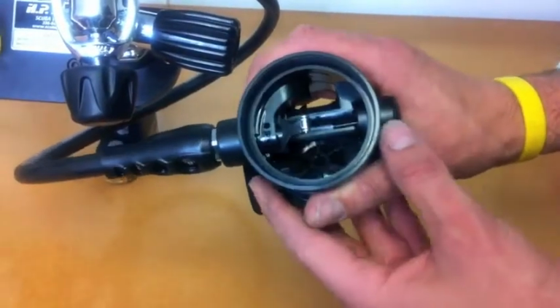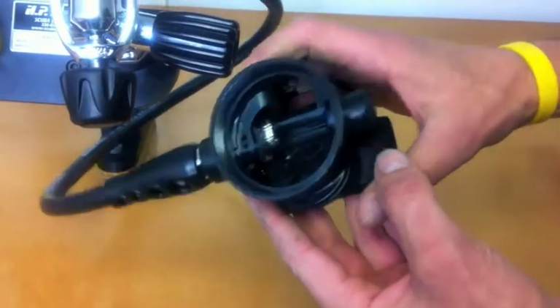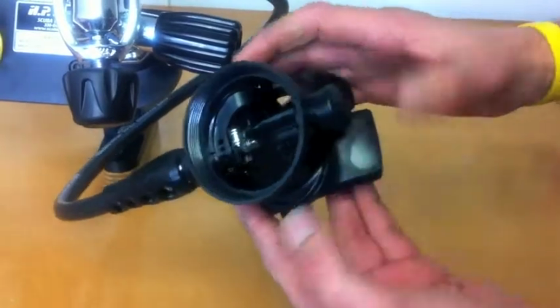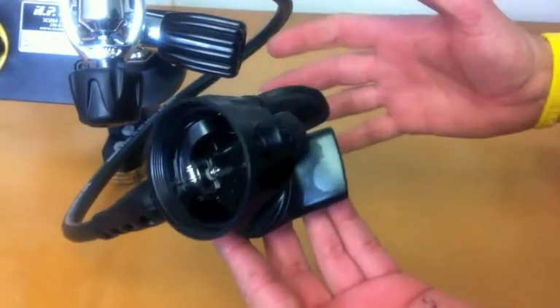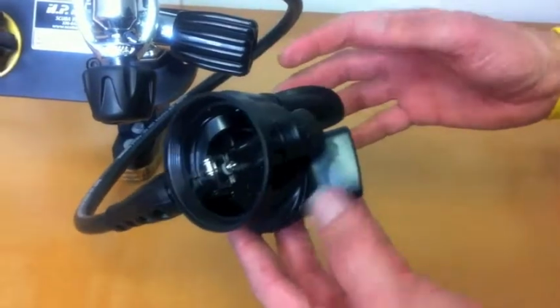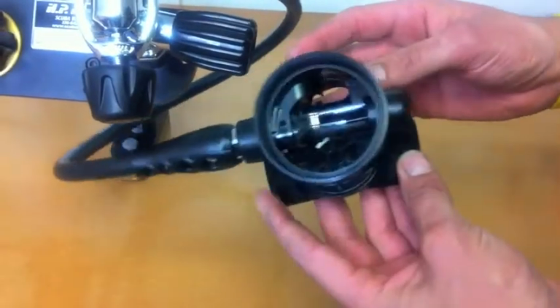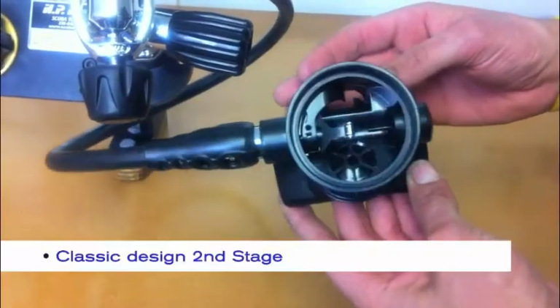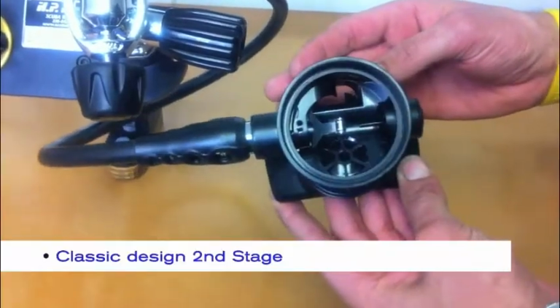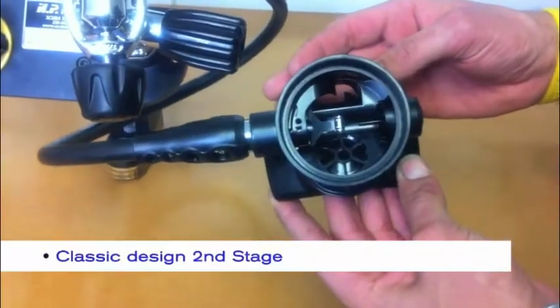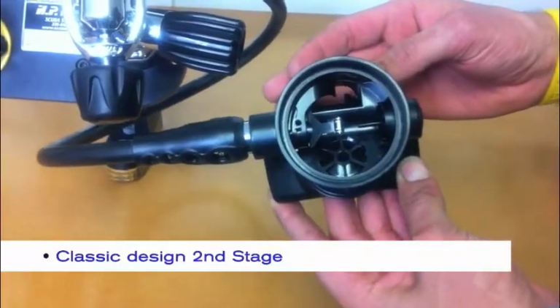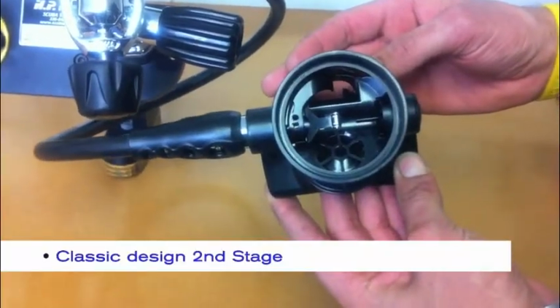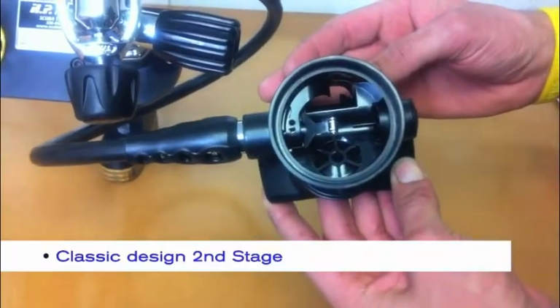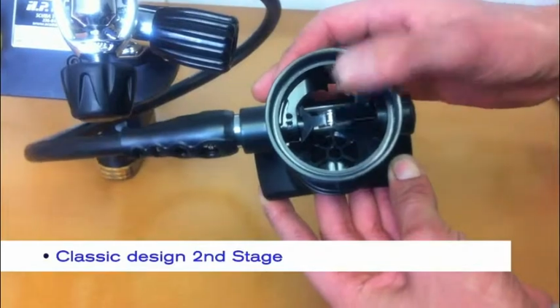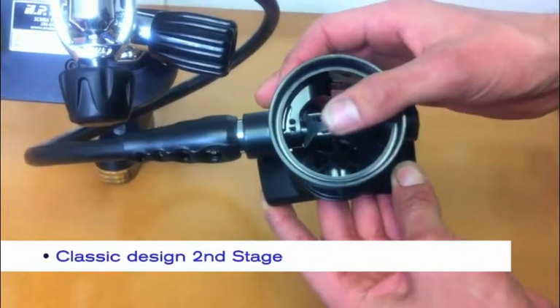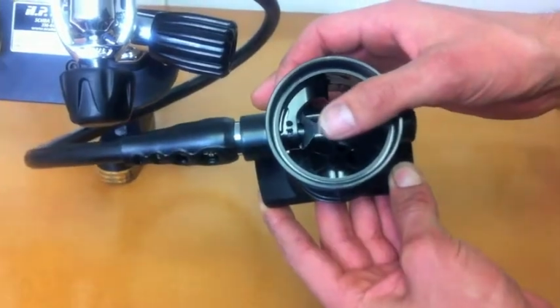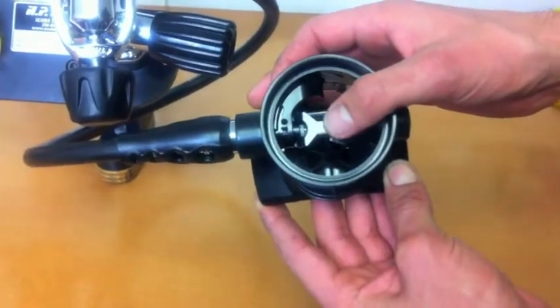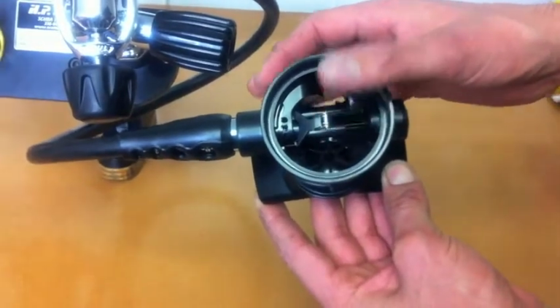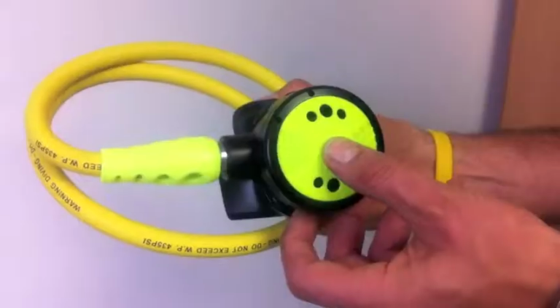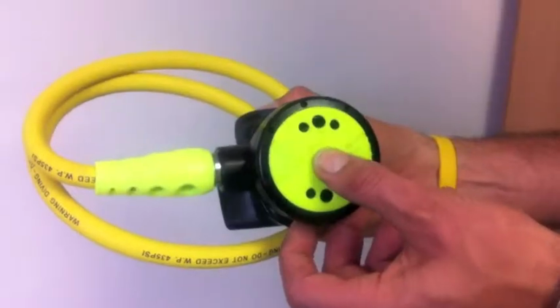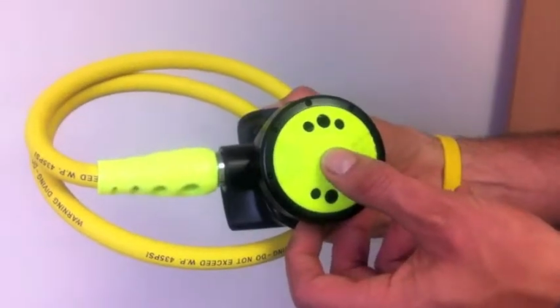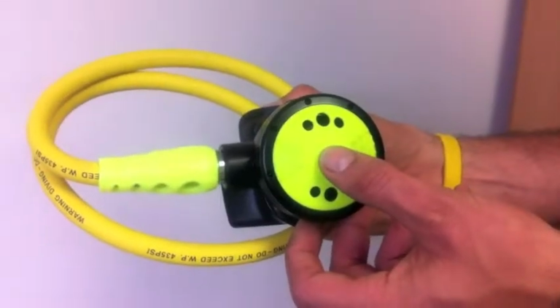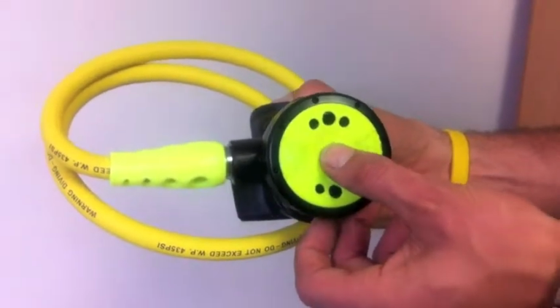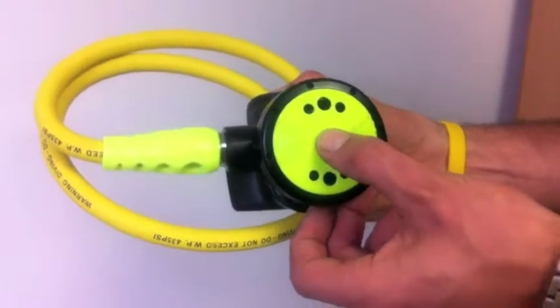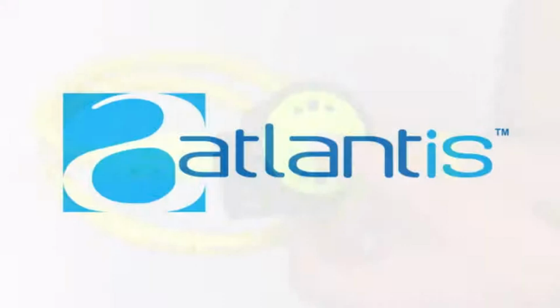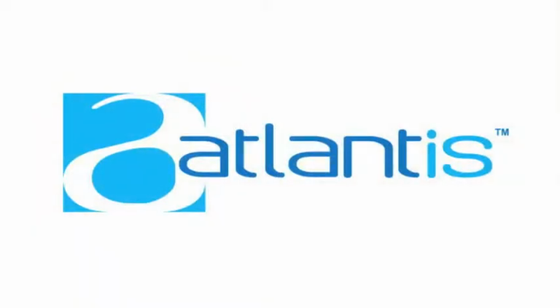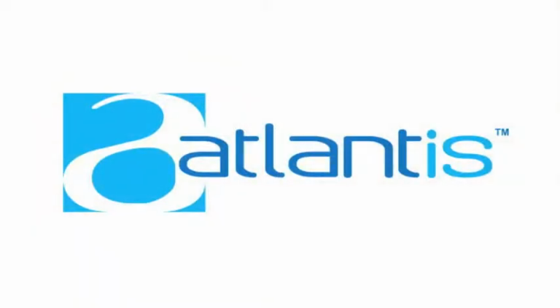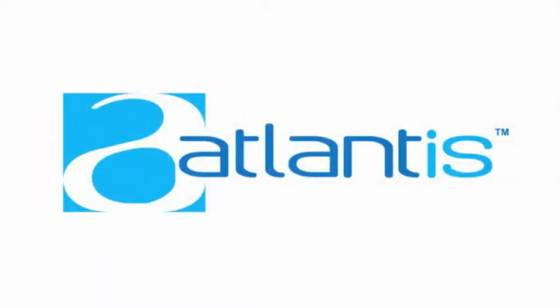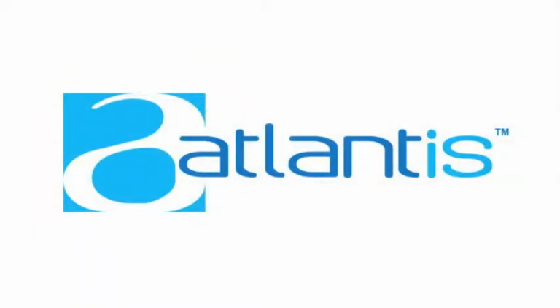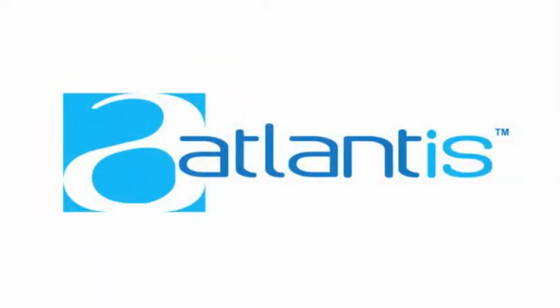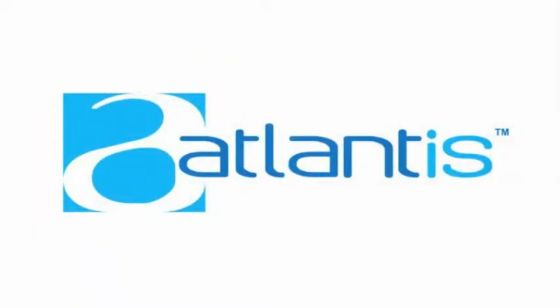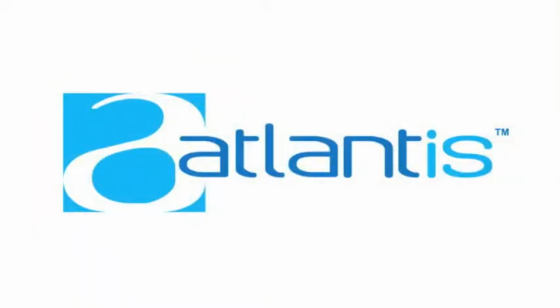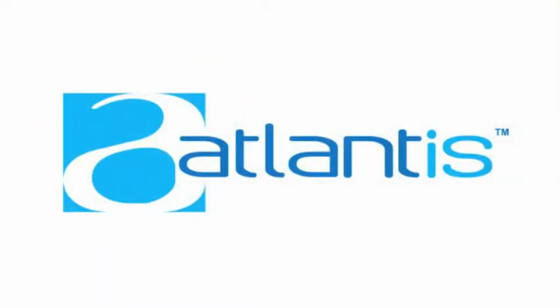The Icon O1 second stage is a classic design — non-adjustable, downstream demand valve. This means air always flows in the direction of the valve opening, a fail-safe in the unlikely event of valve malfunction.